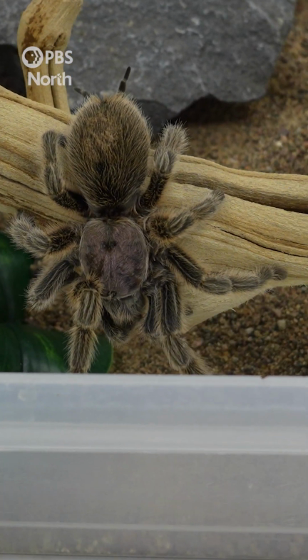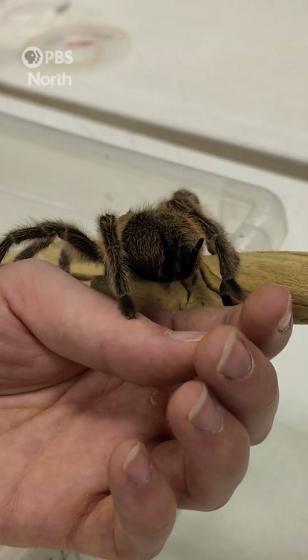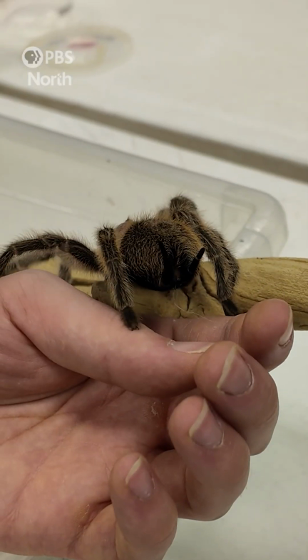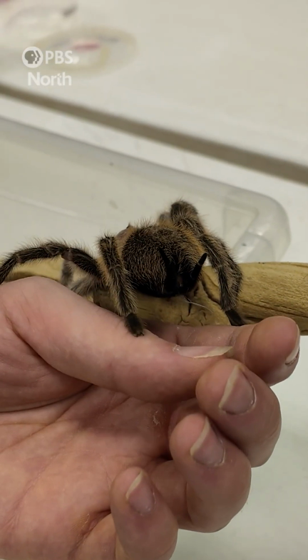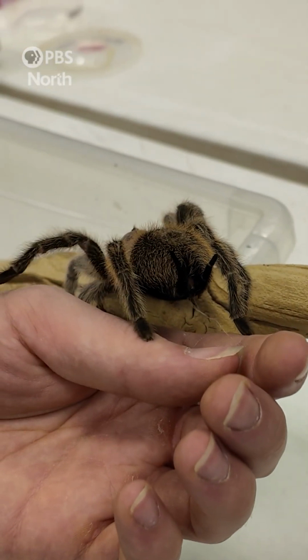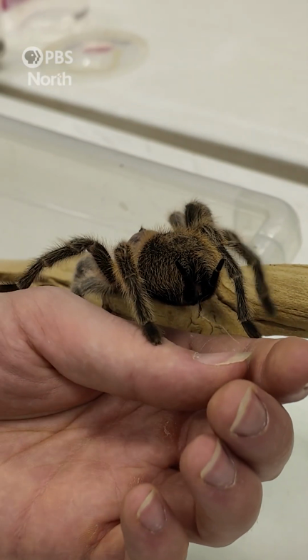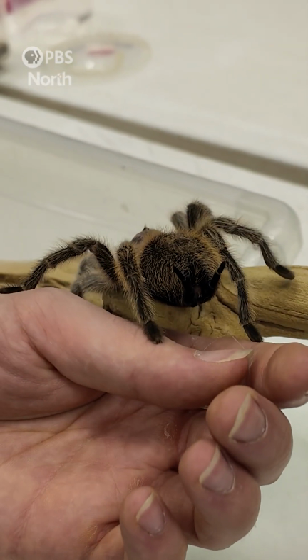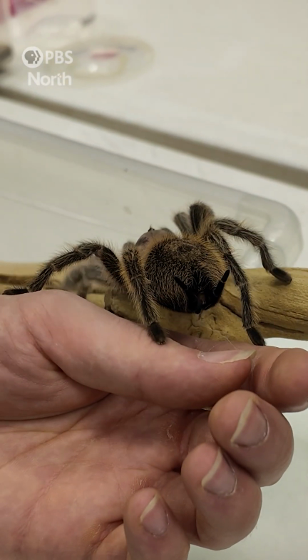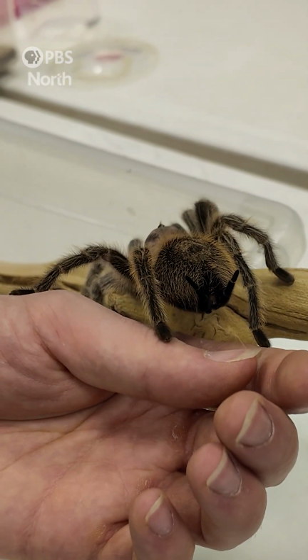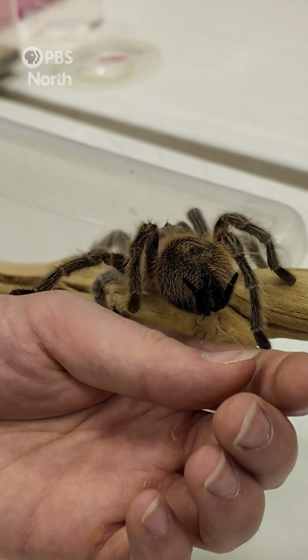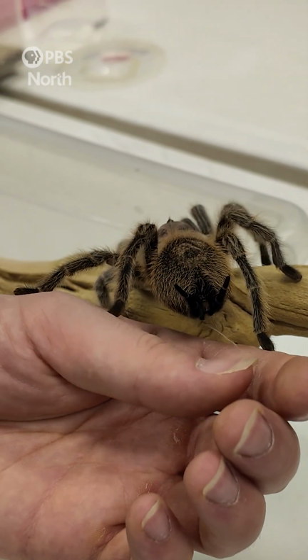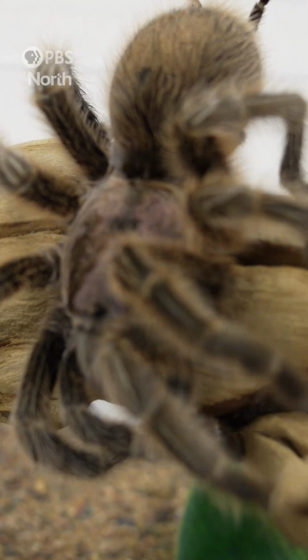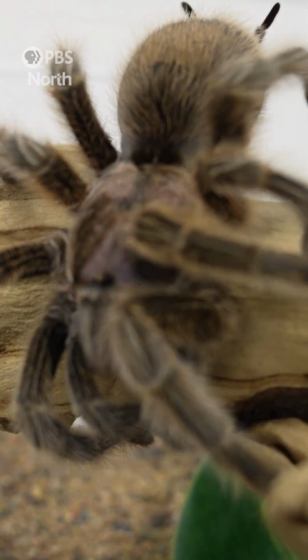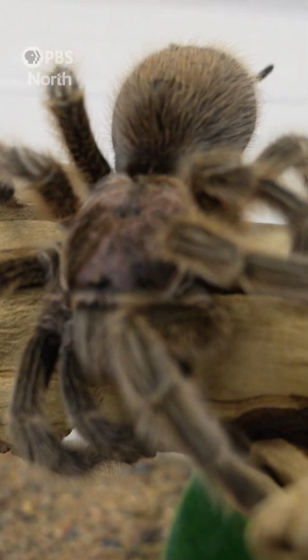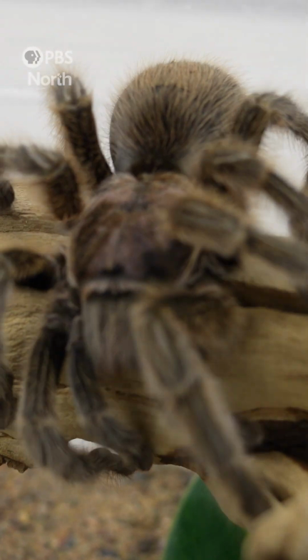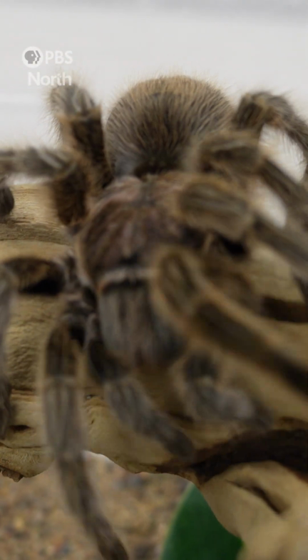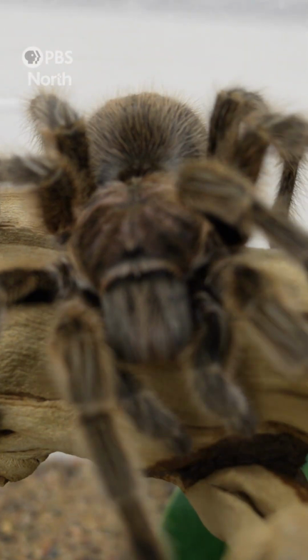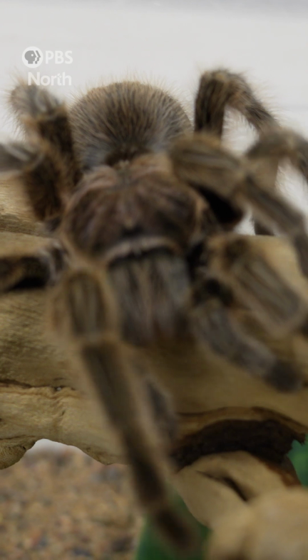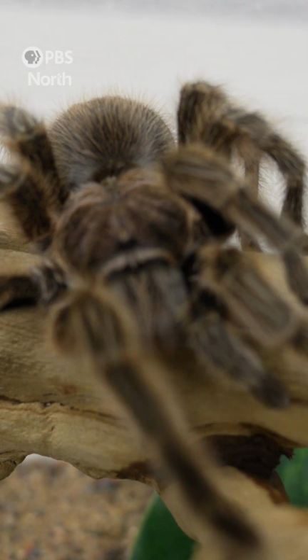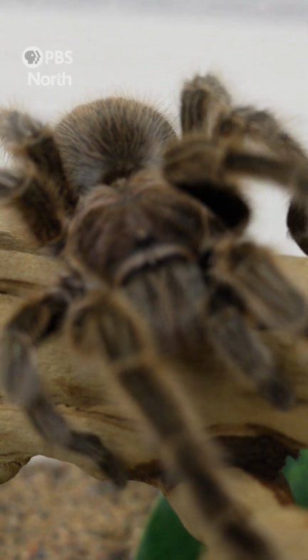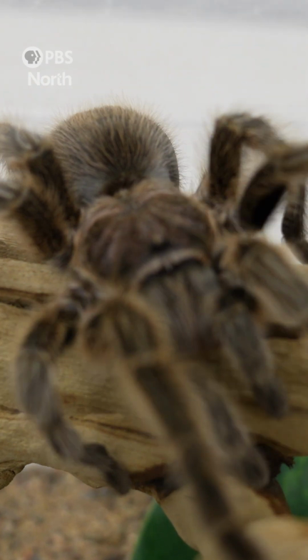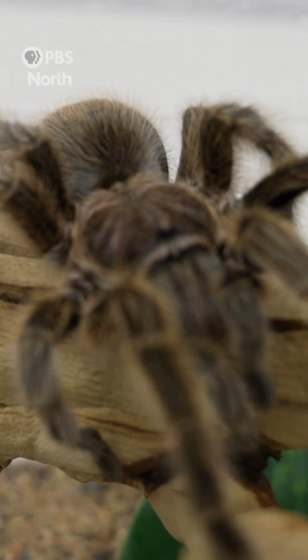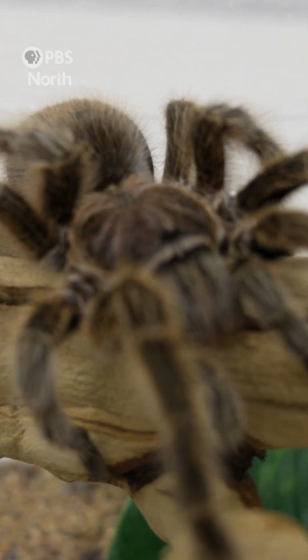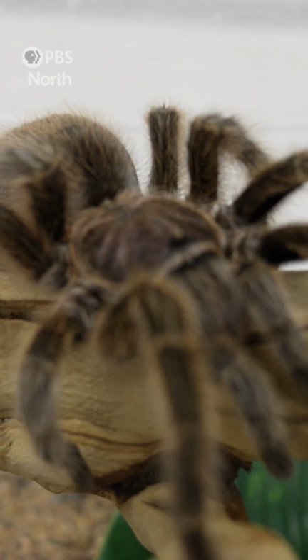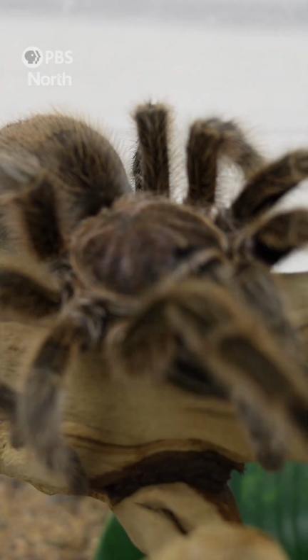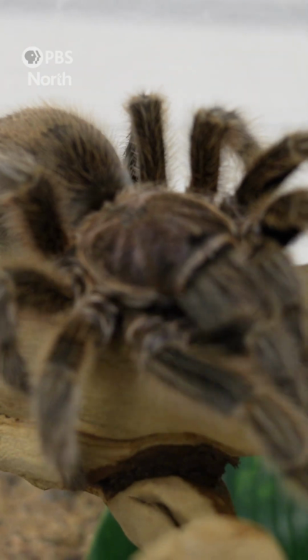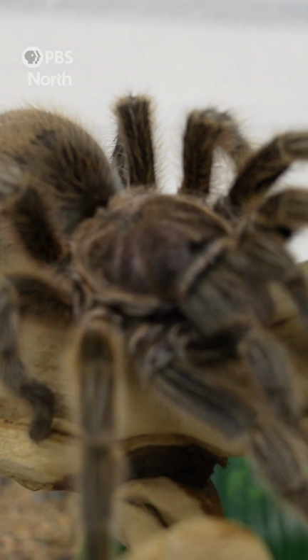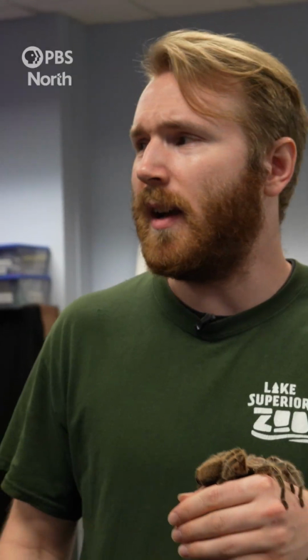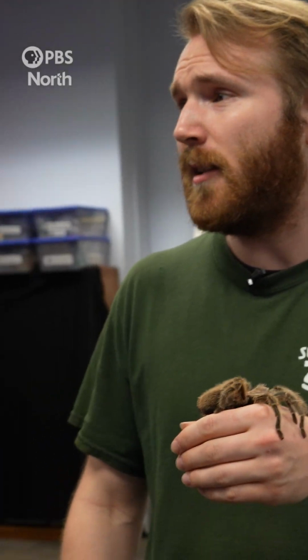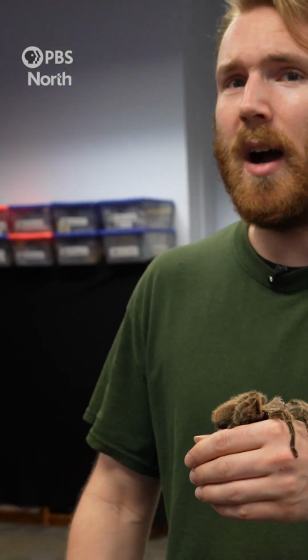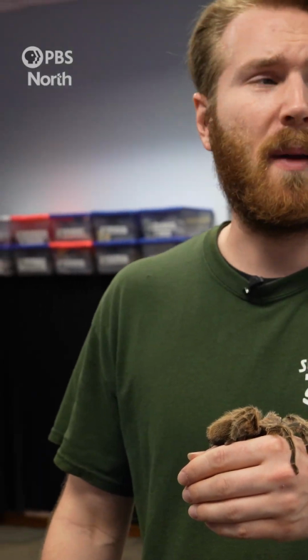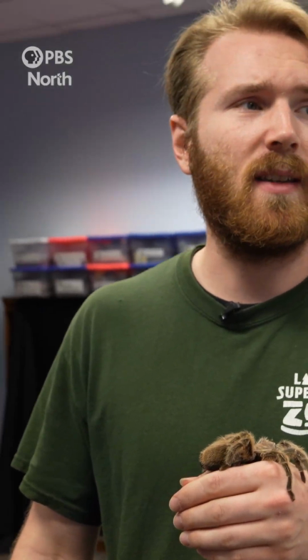They use their hairs as a sensory organ. It can help pick up vibrations — those hairs act like antennae and help them feel out their environment and feel out other animals that may be in the vicinity.